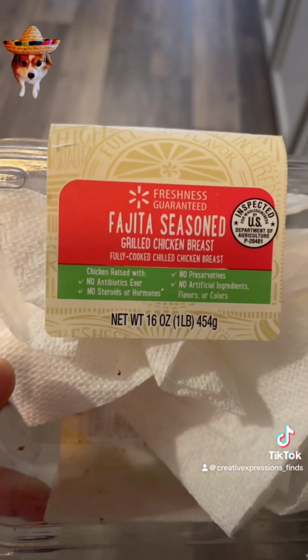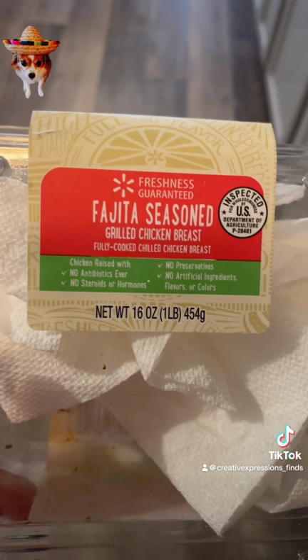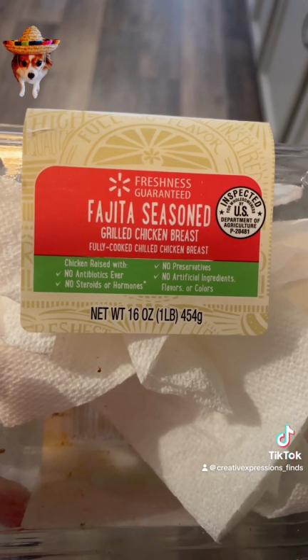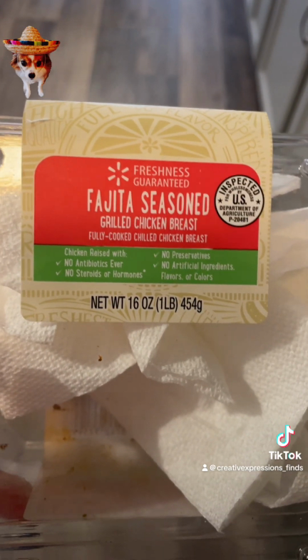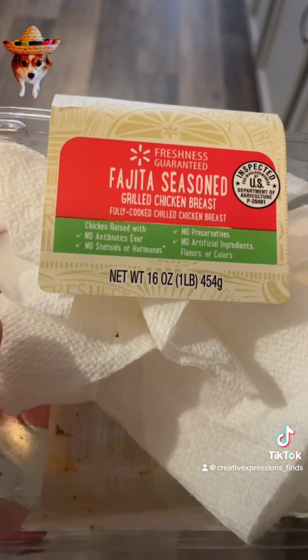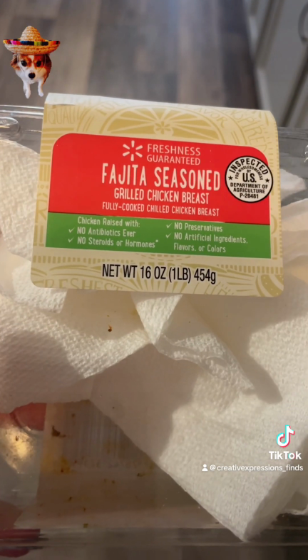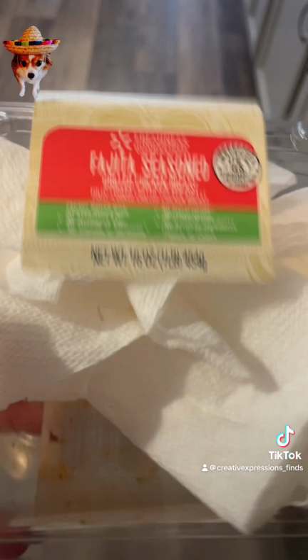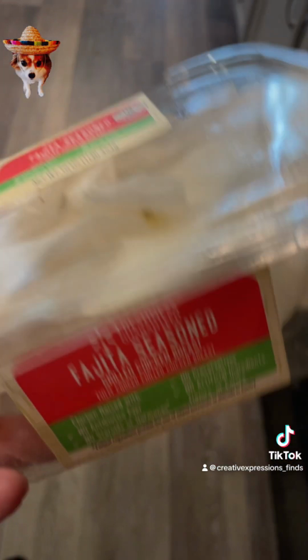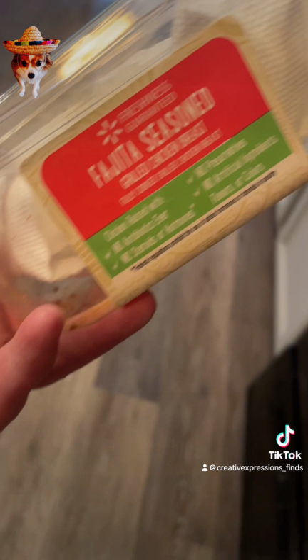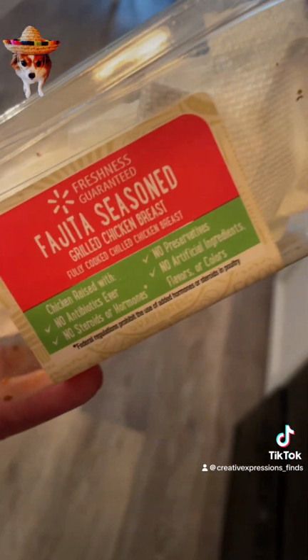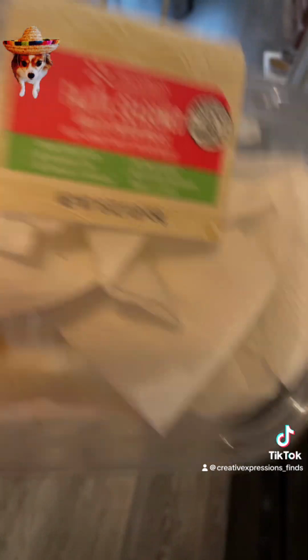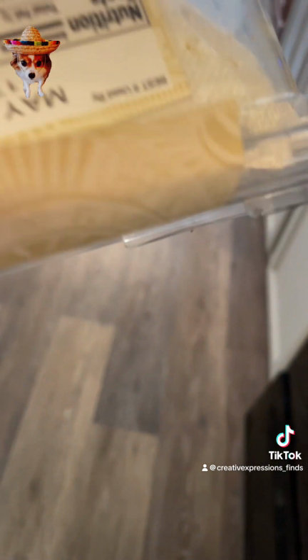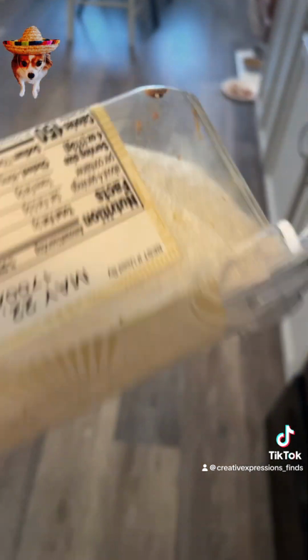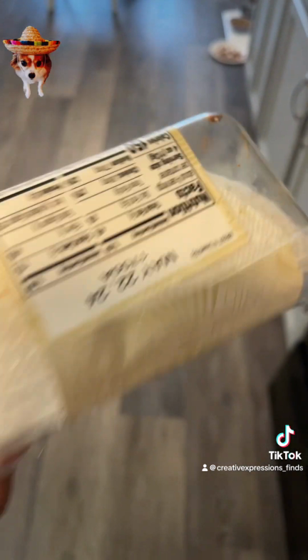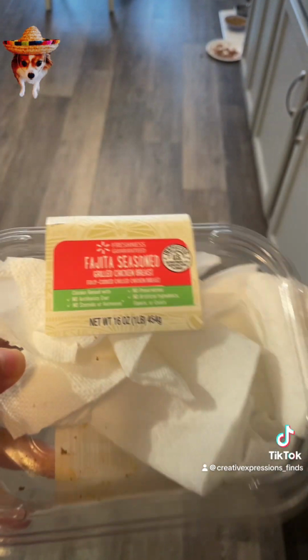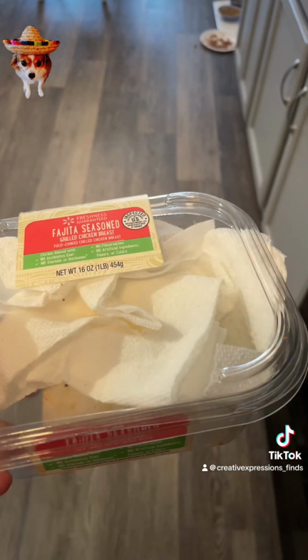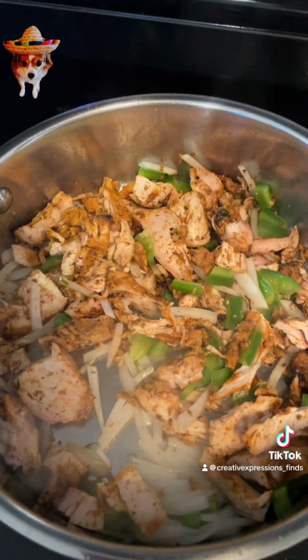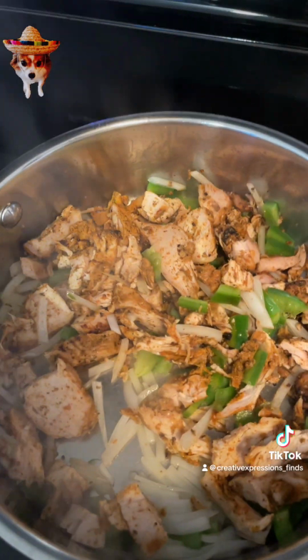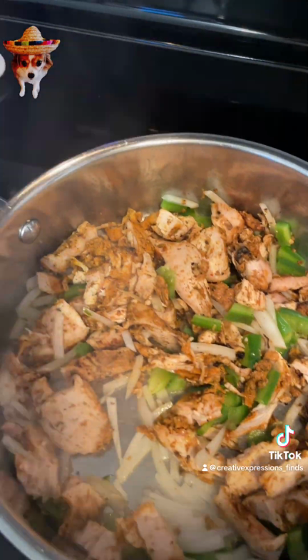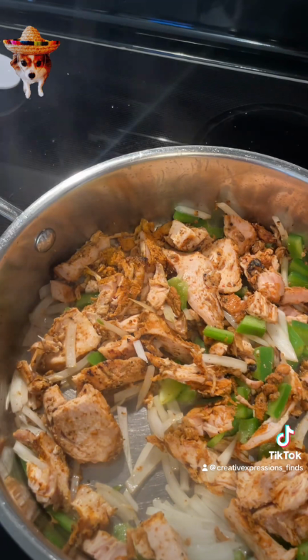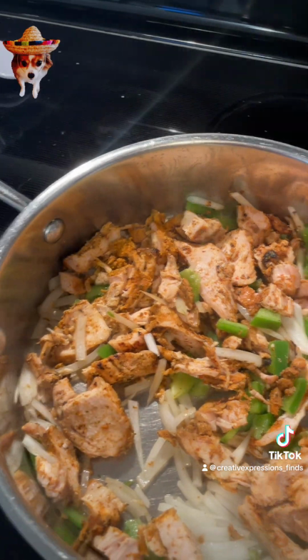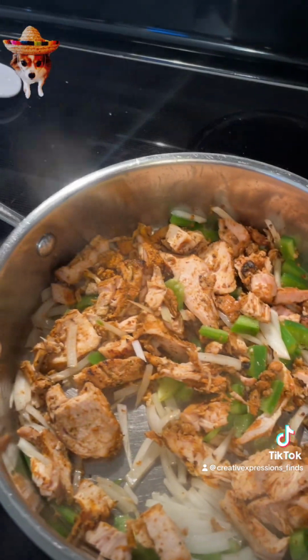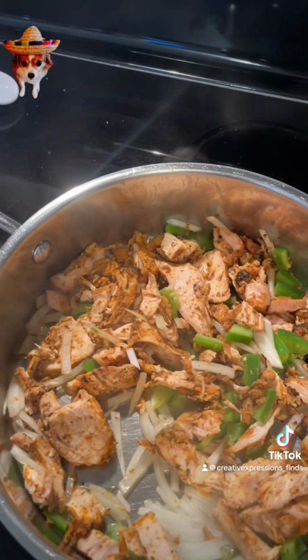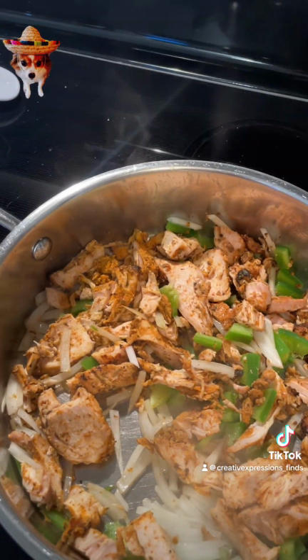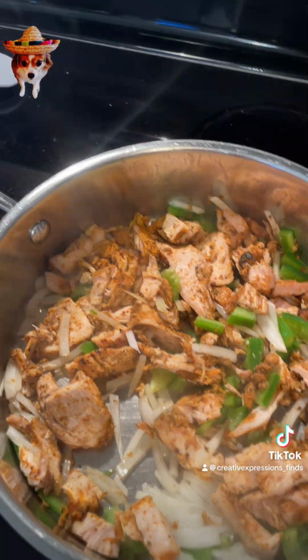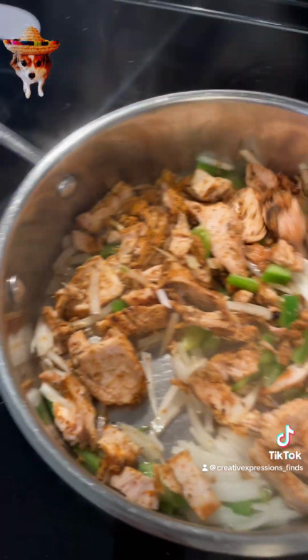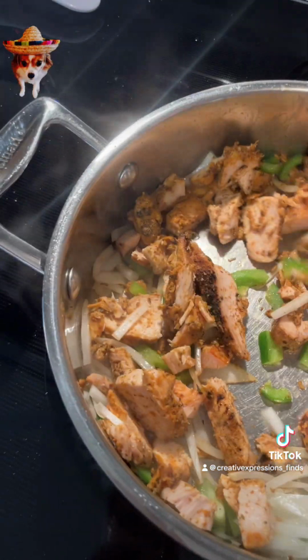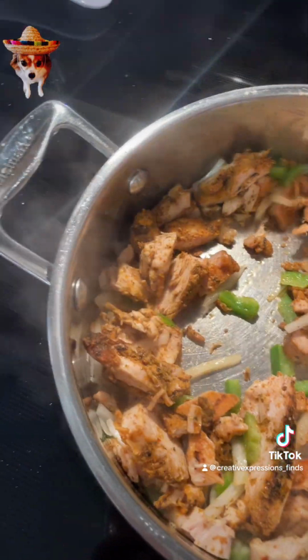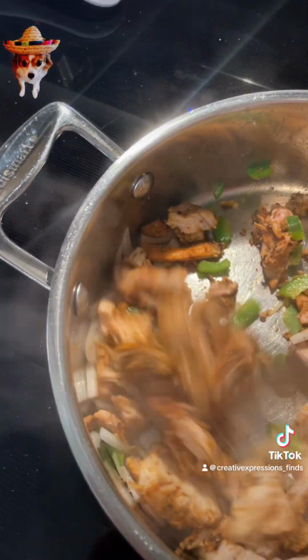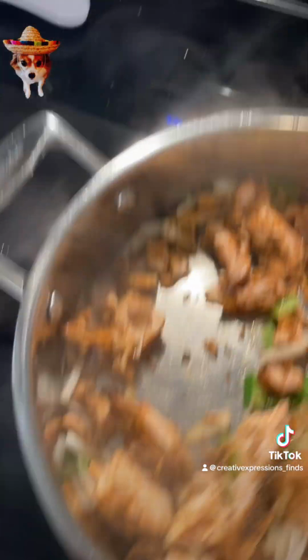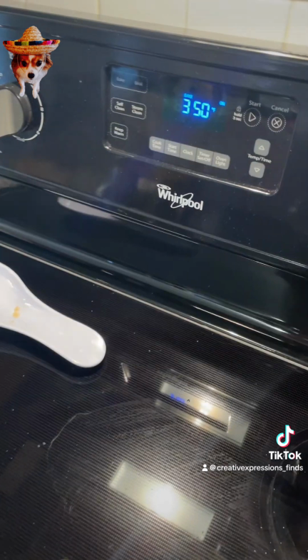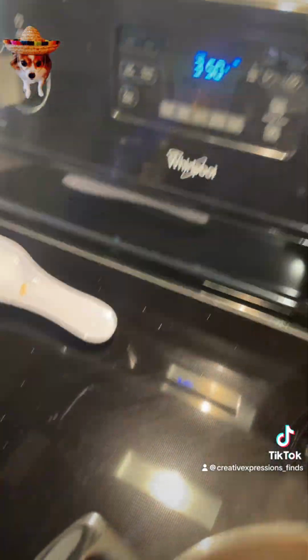This is the fajita seasoned grilled chicken breast that I get from Walmart. Like this whole thing is nine something. This smells so good. I've got my oven on 350.